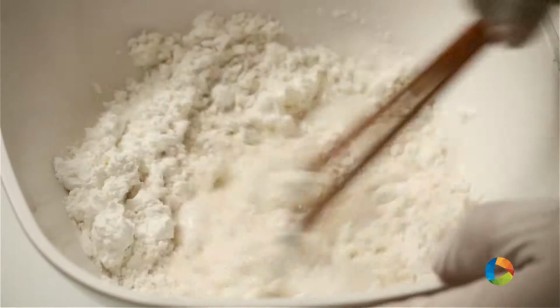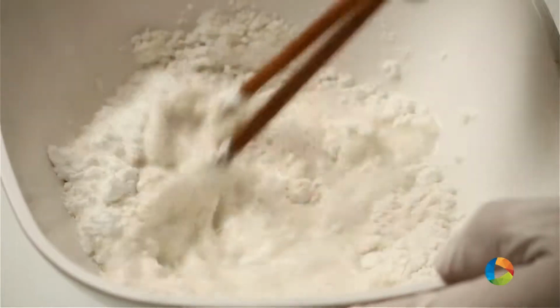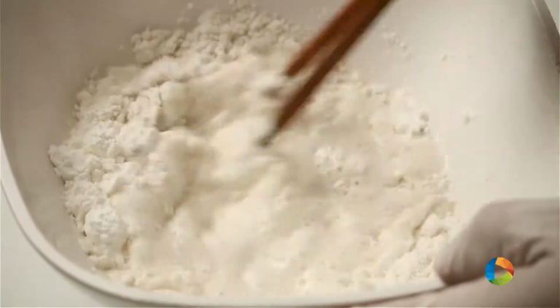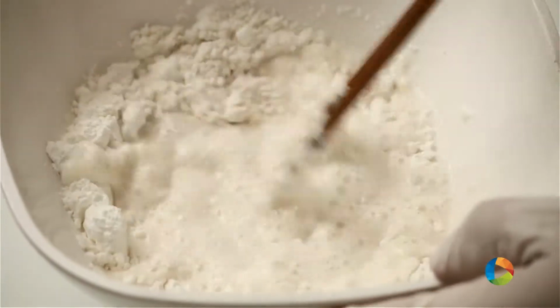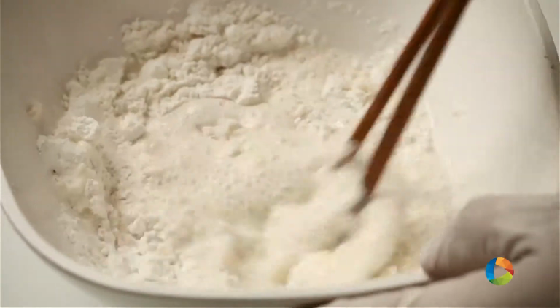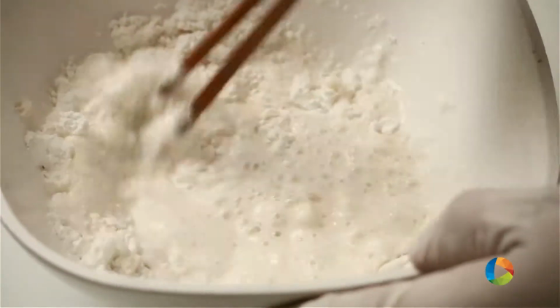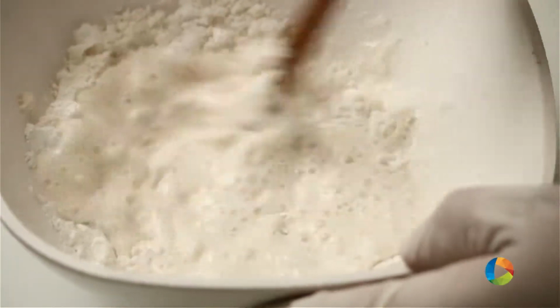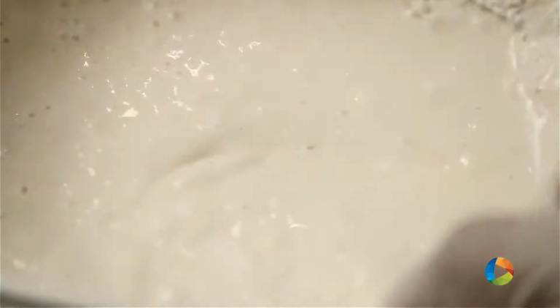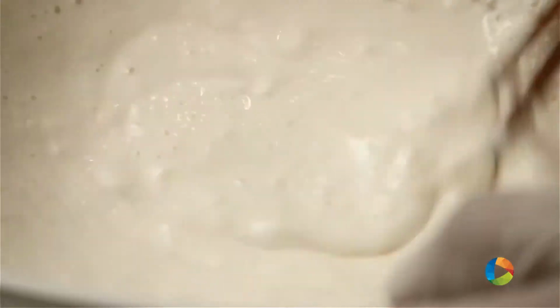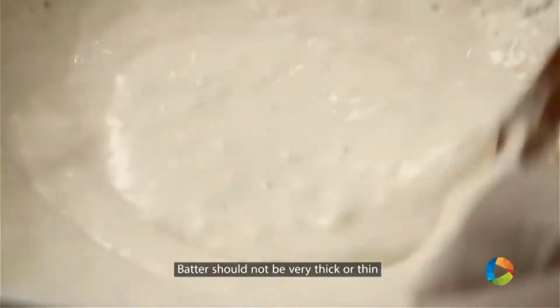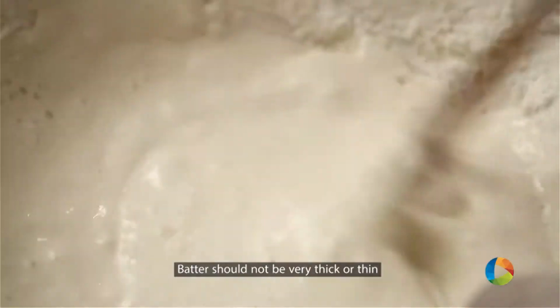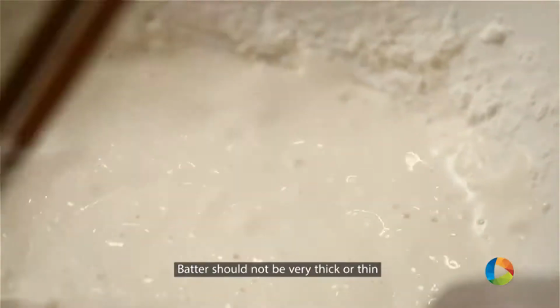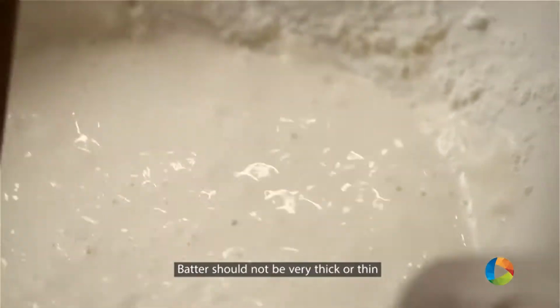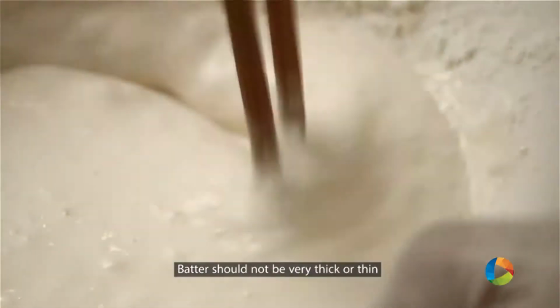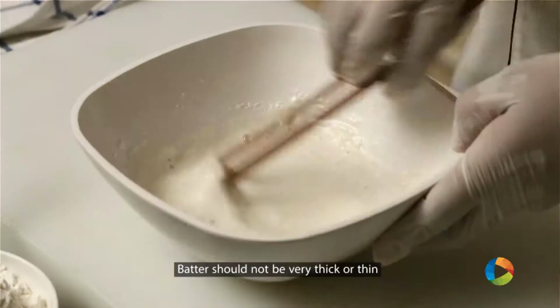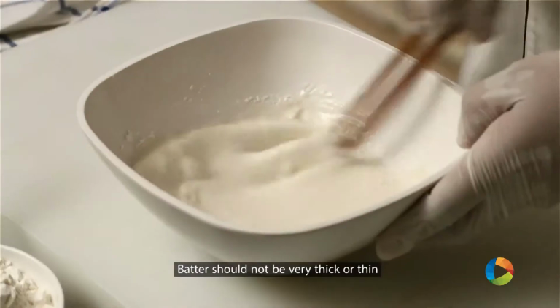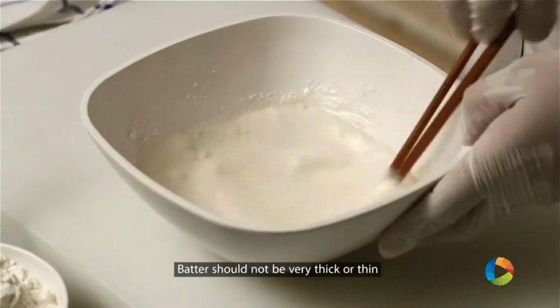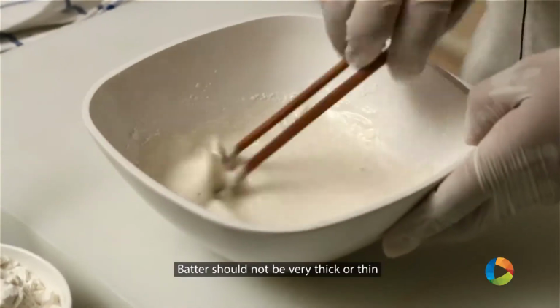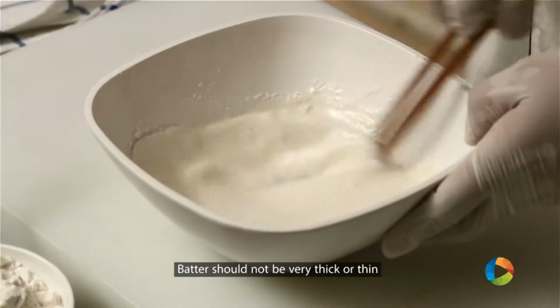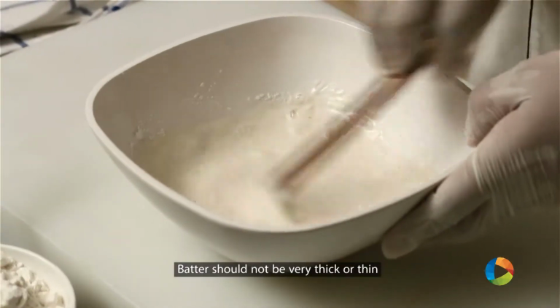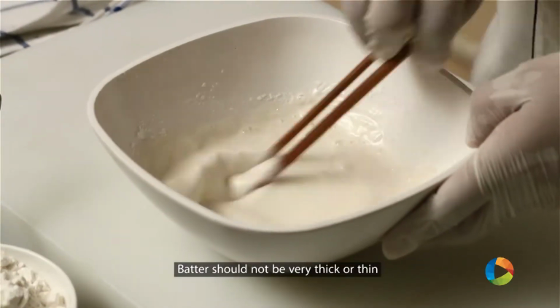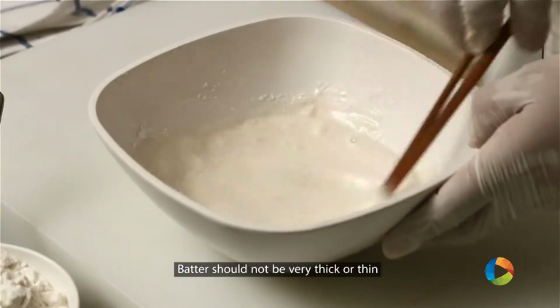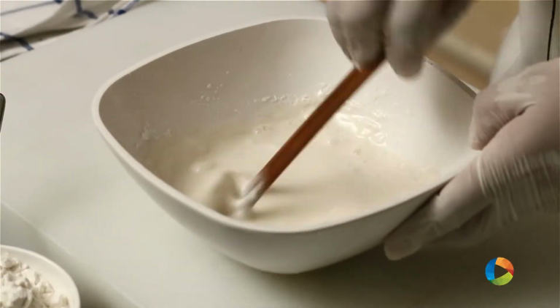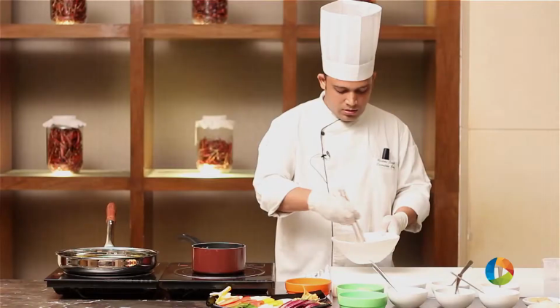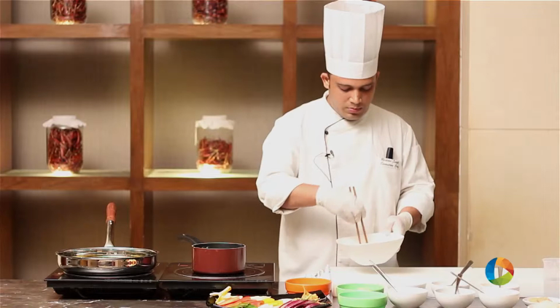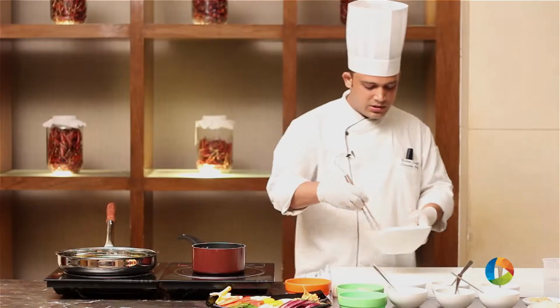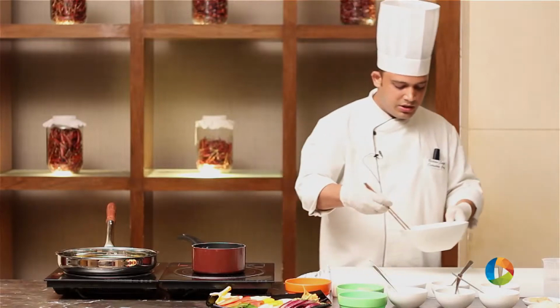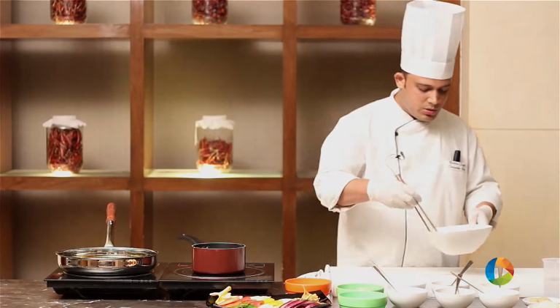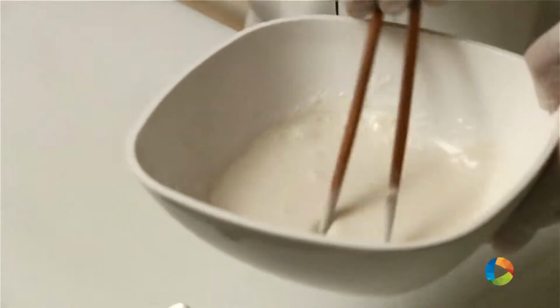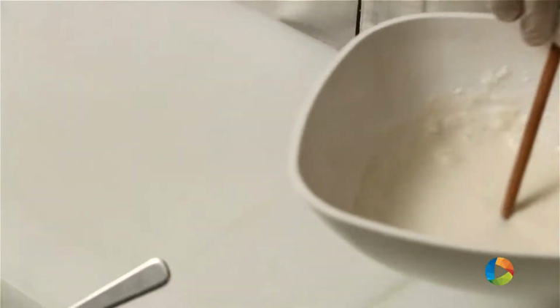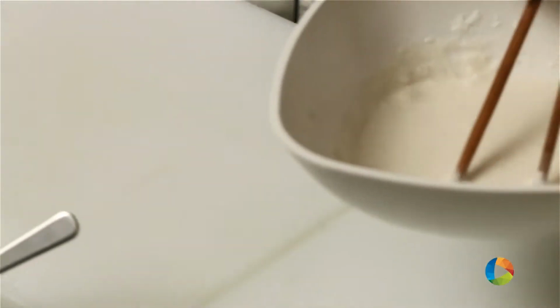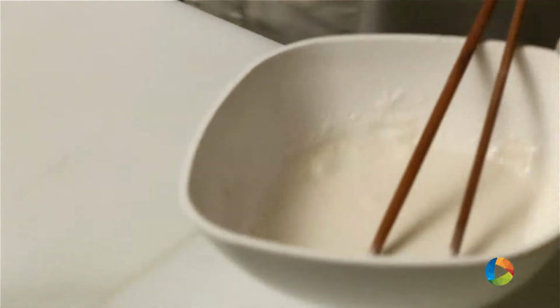We just mix this. Keep one thing in mind that we don't want the batter to be very thin or either very thick. Now the batter is ready. We just keep this batter aside.